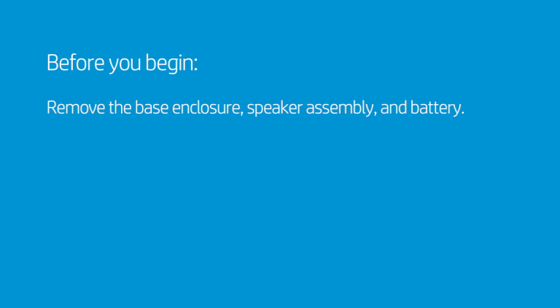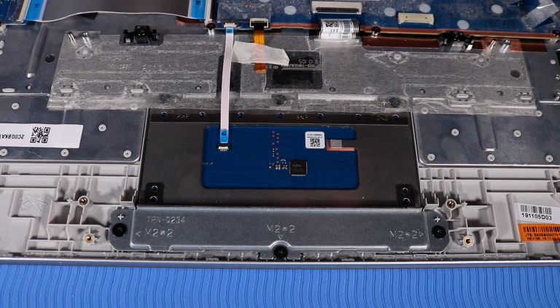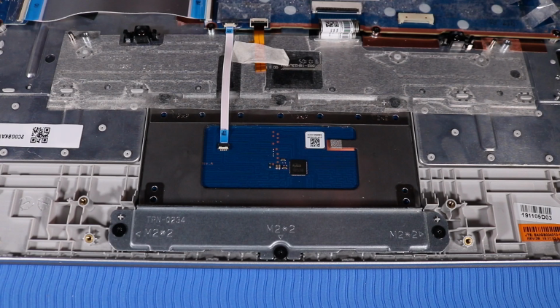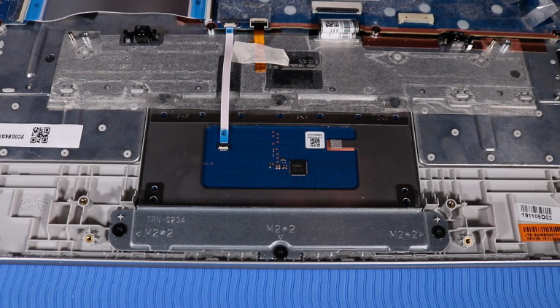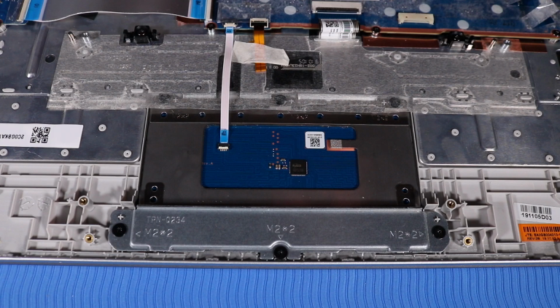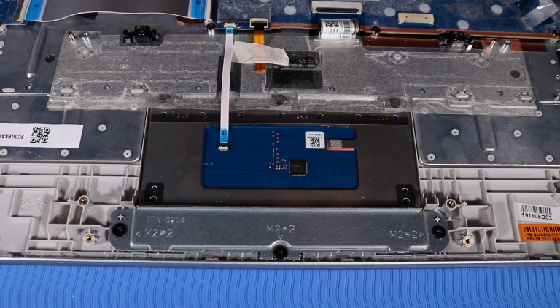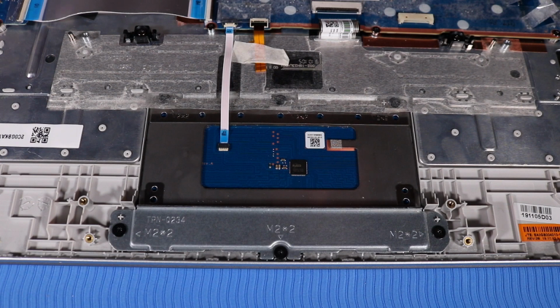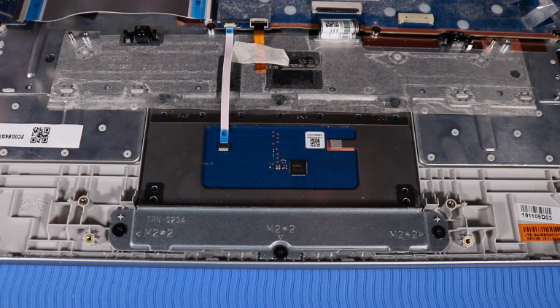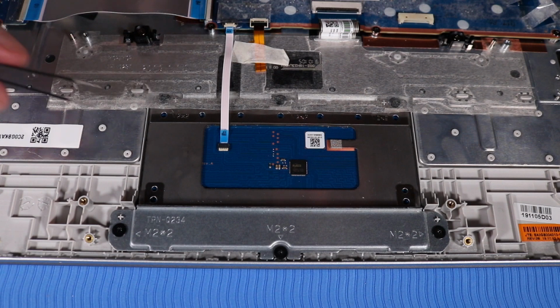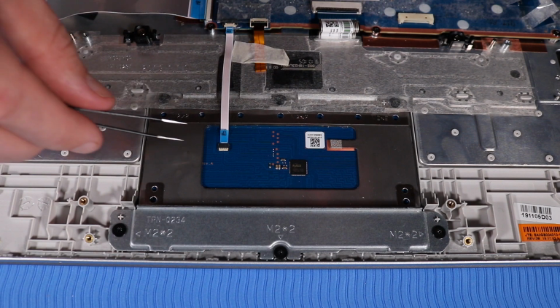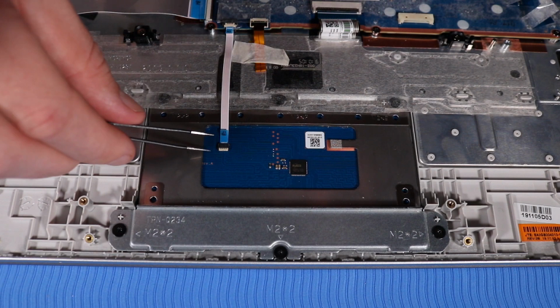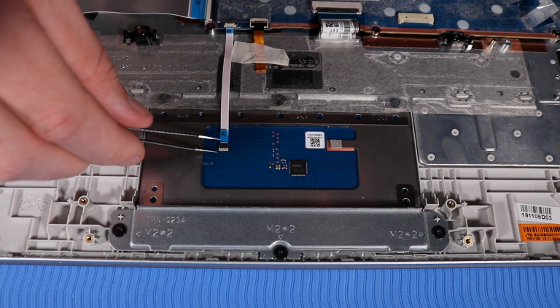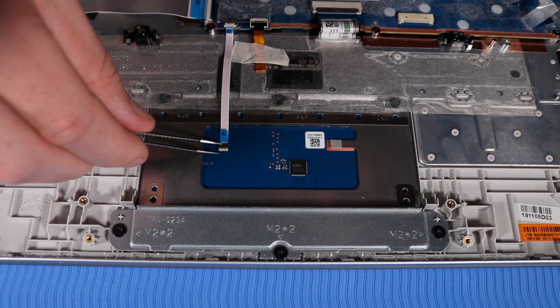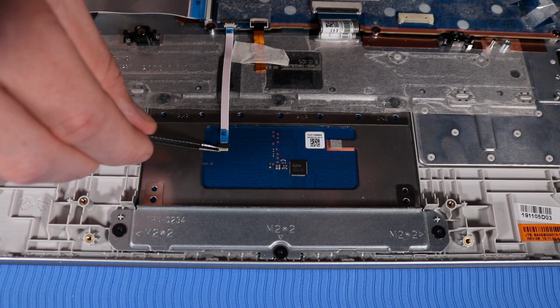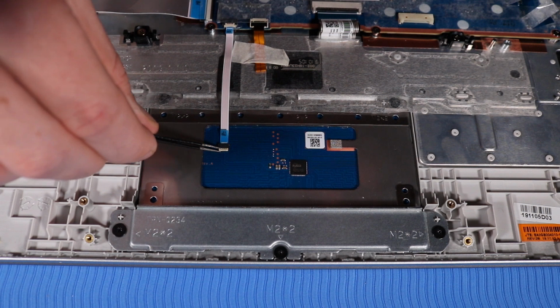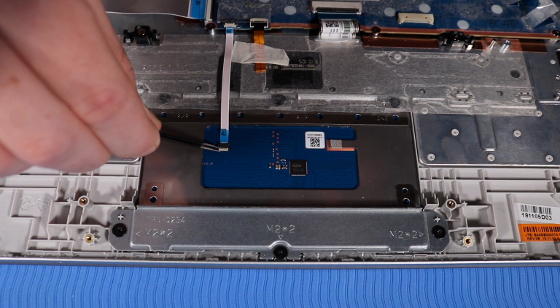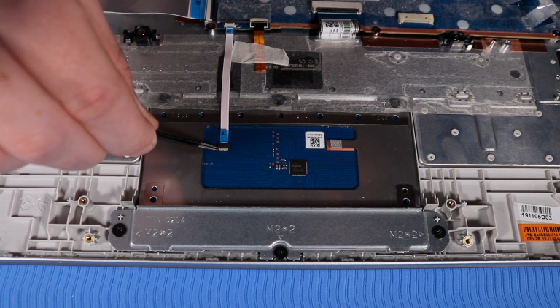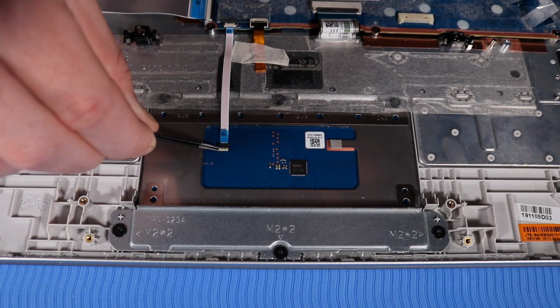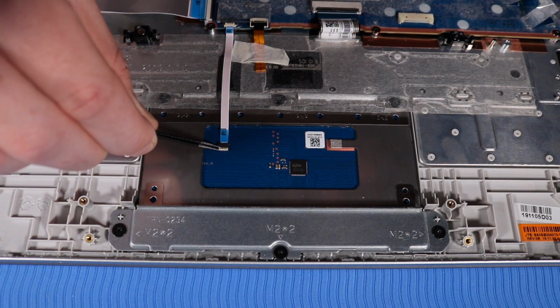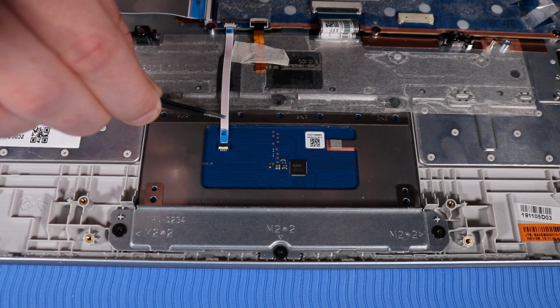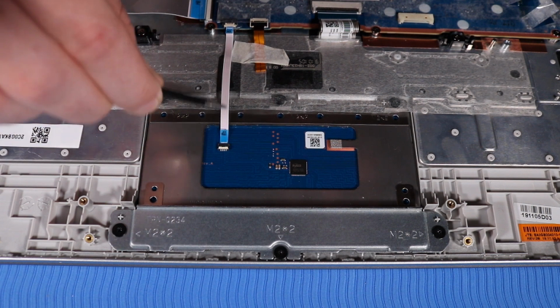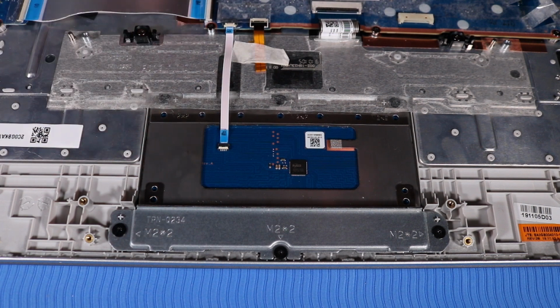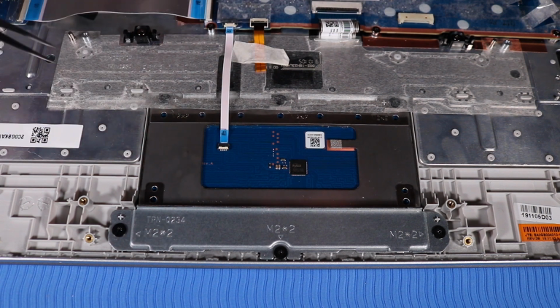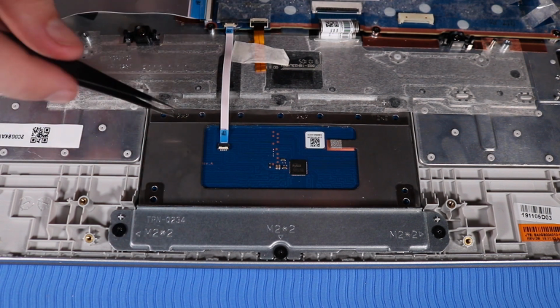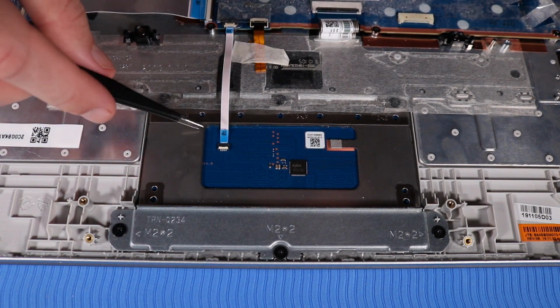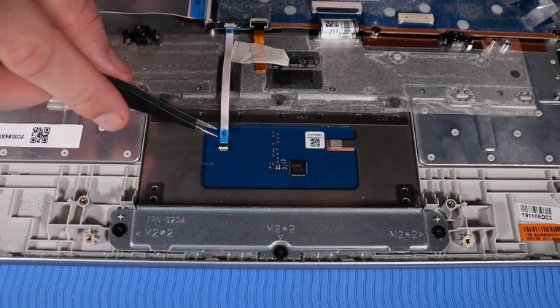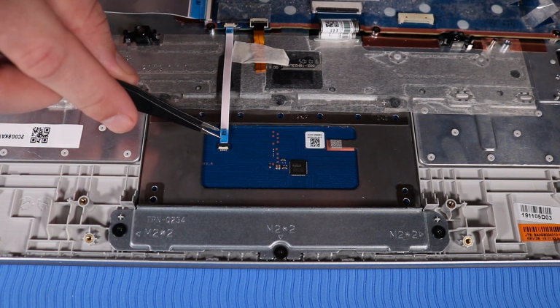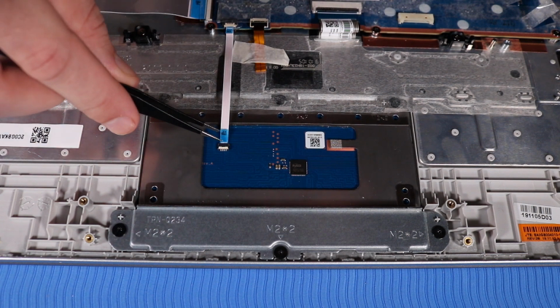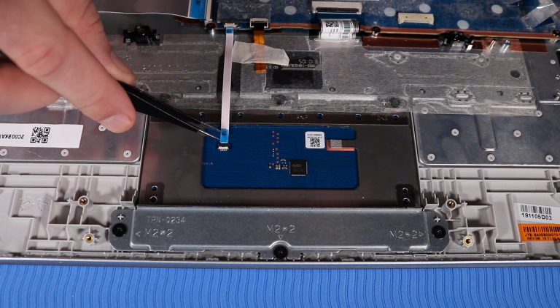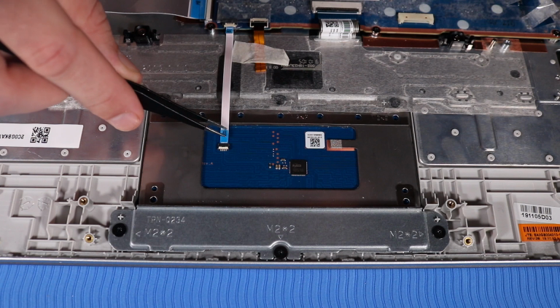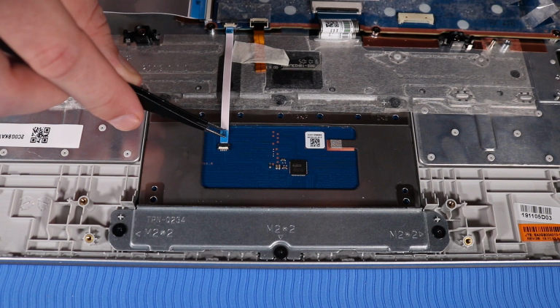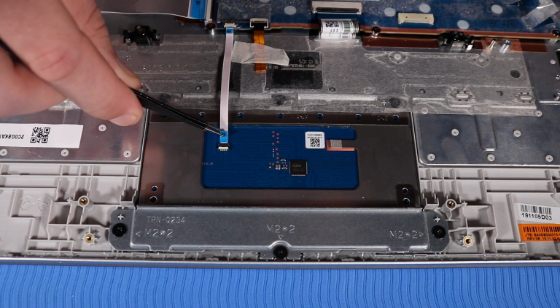Removal. Using minimal force, lift the locking bar up on the touchpad ZIF connector and disconnect the touchpad ribbon cable from the touchpad.